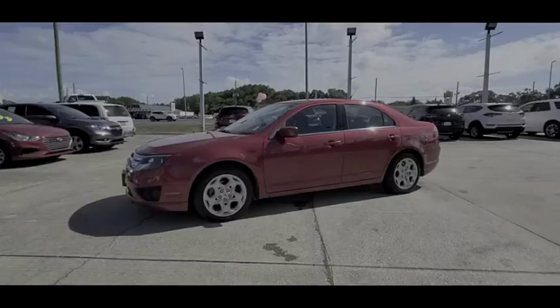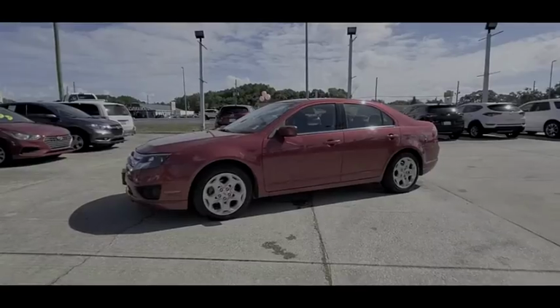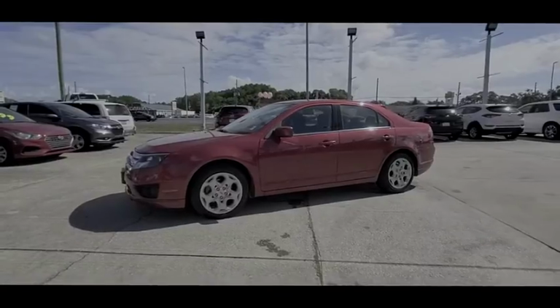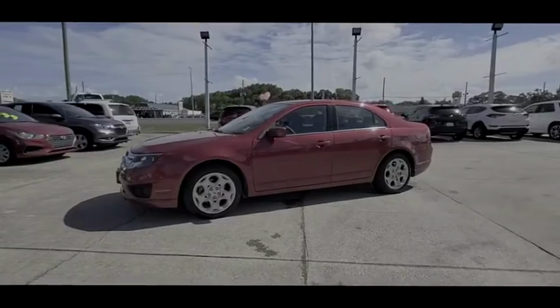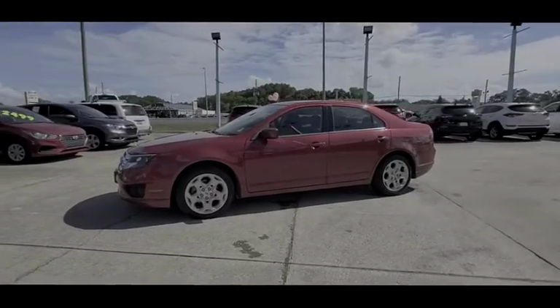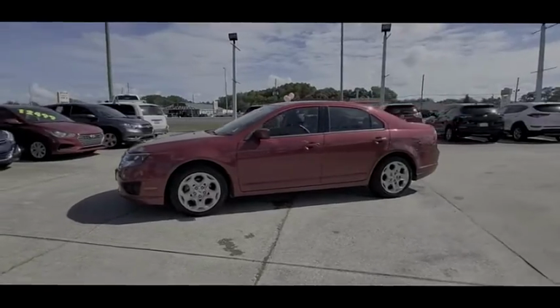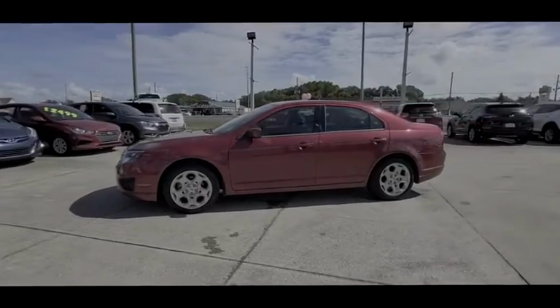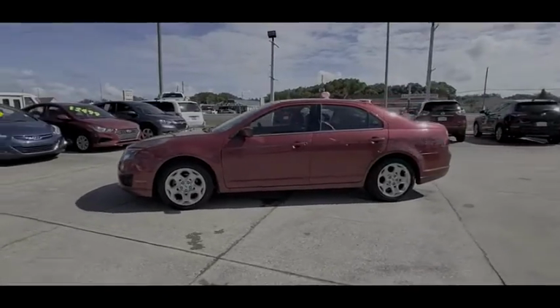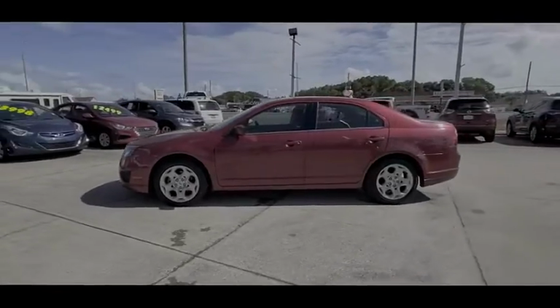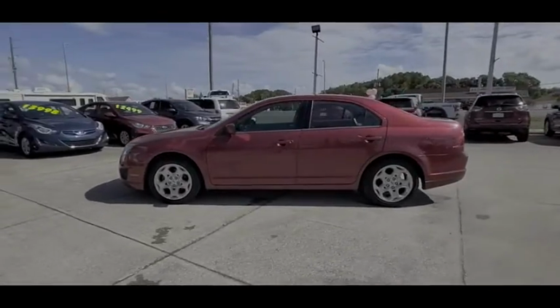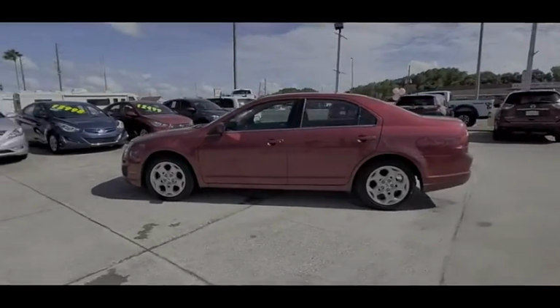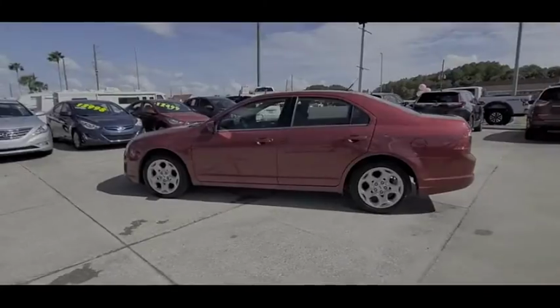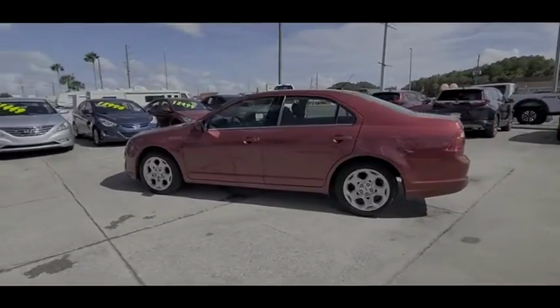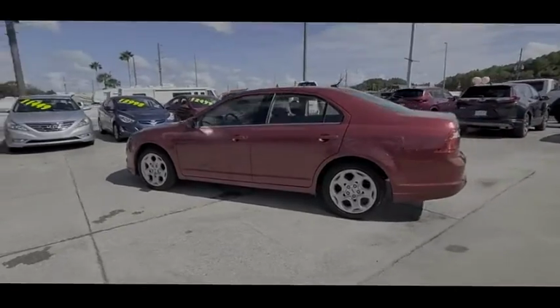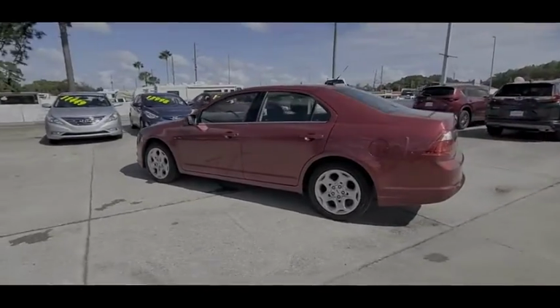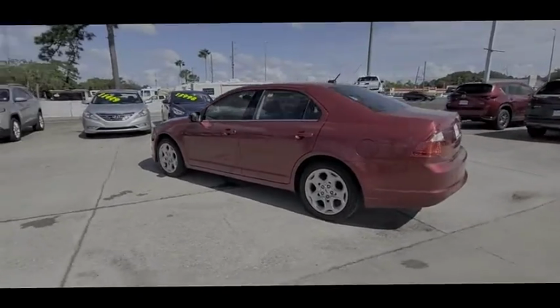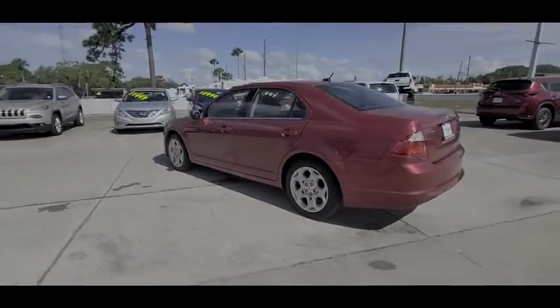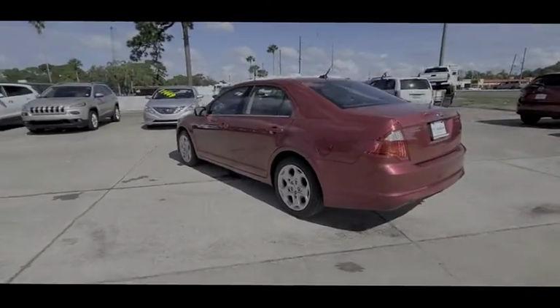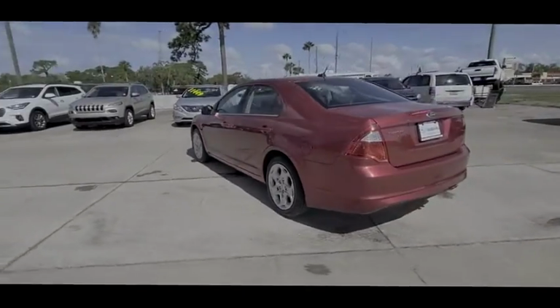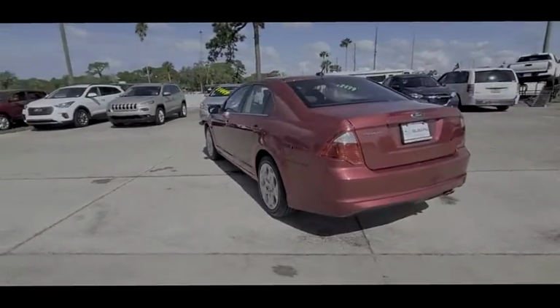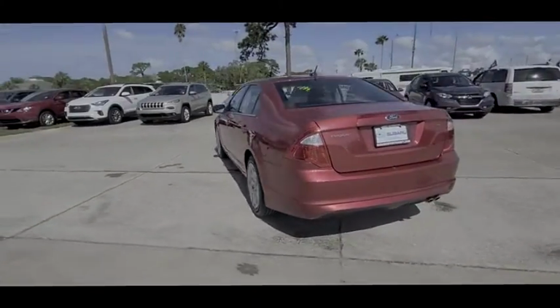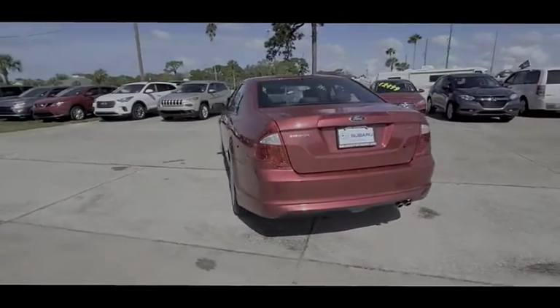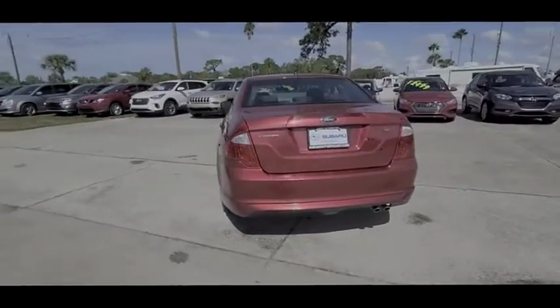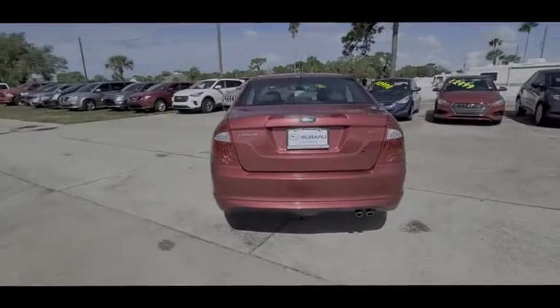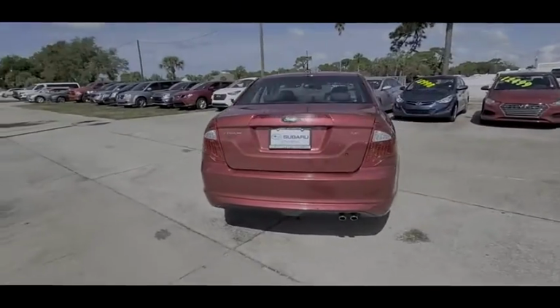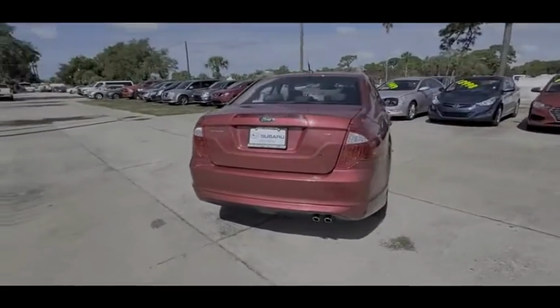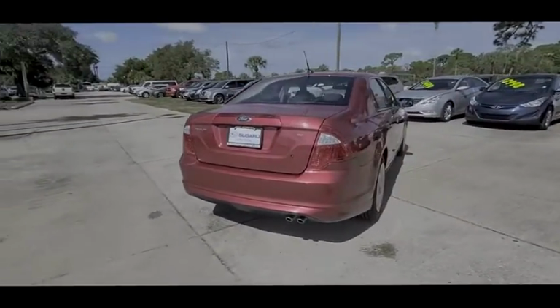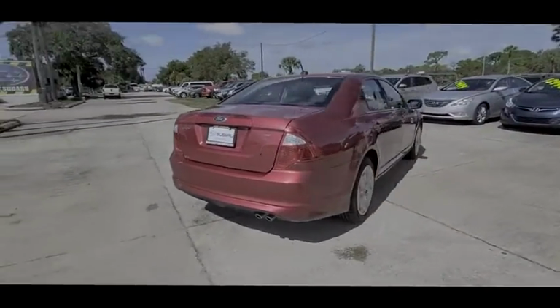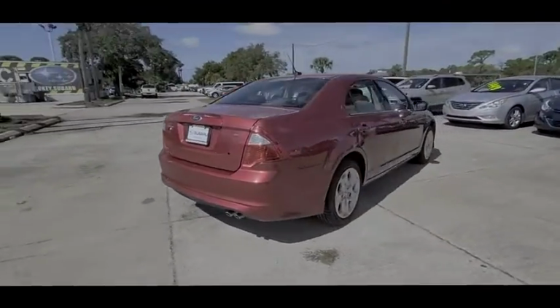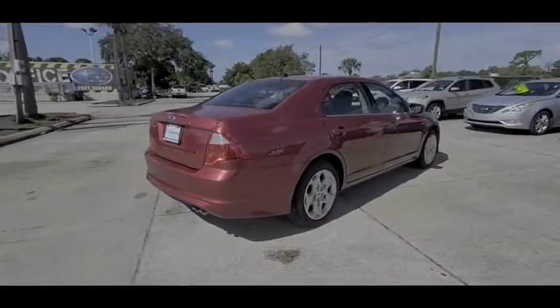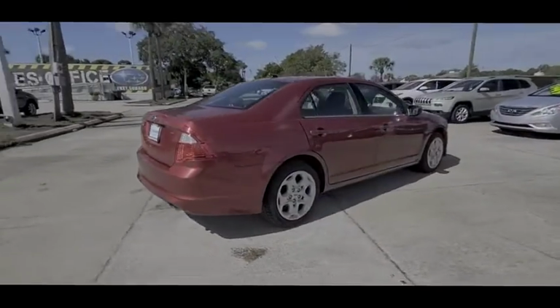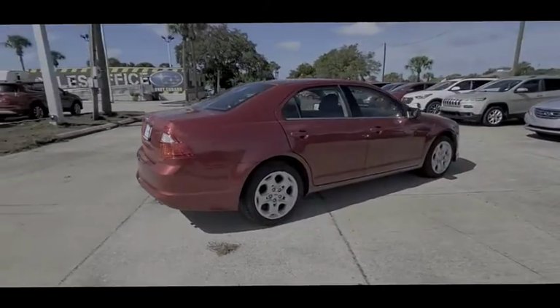Make a great choice today with a 2010 Fusion. You can have both impressive power and great economy in a Fusion, and it is priced below $10,000. This vehicle has less than 70,000 miles.